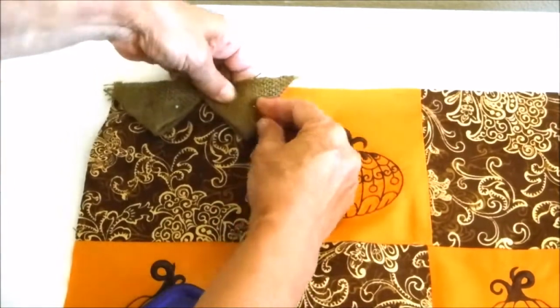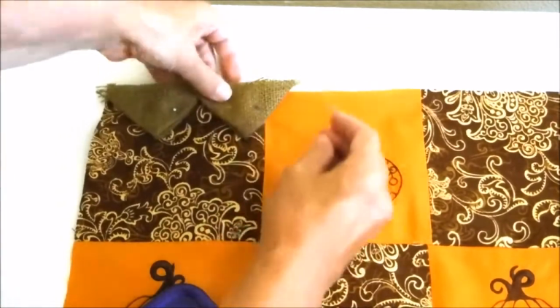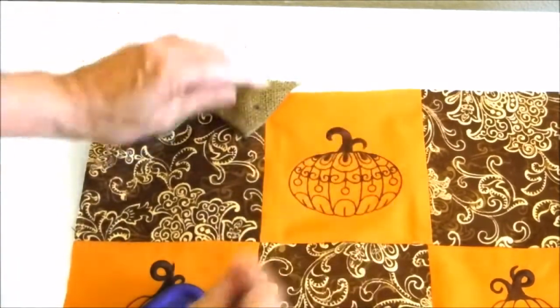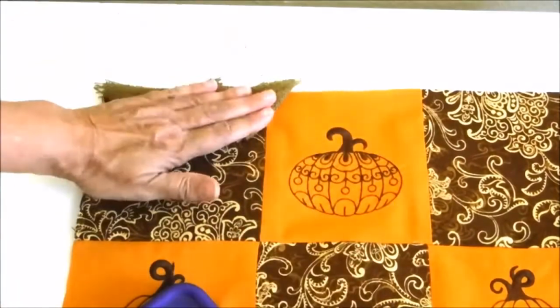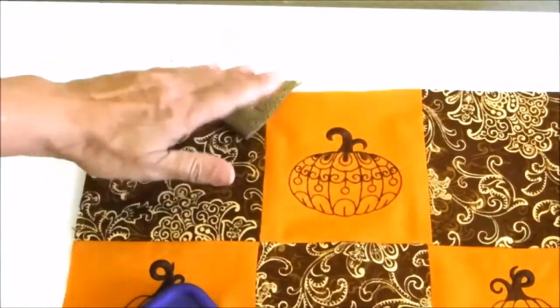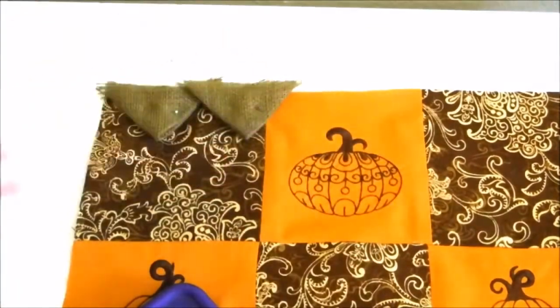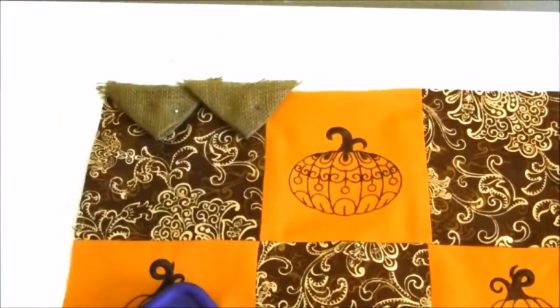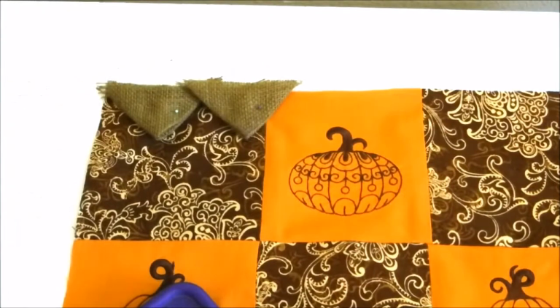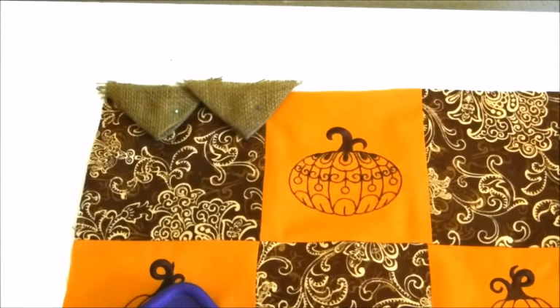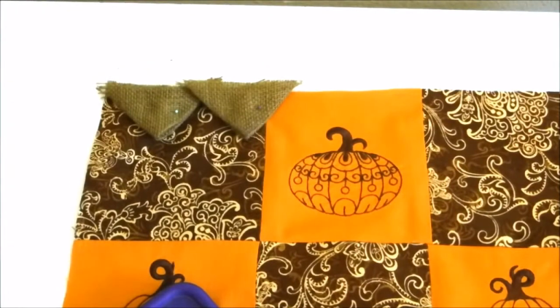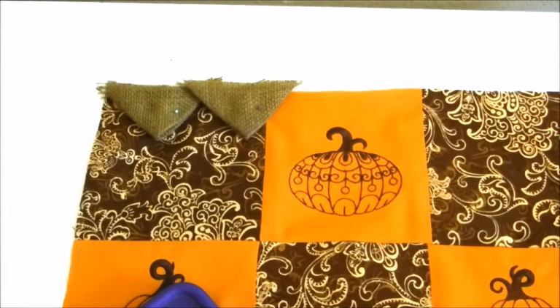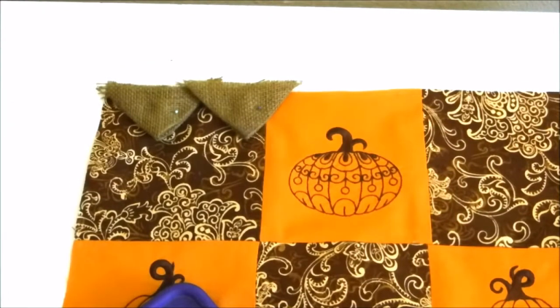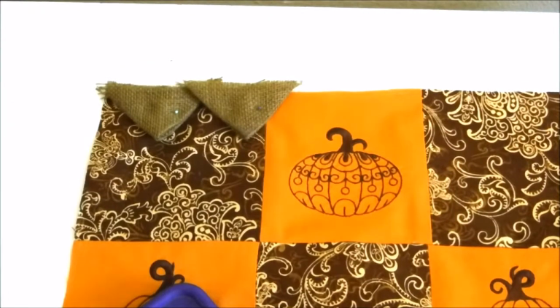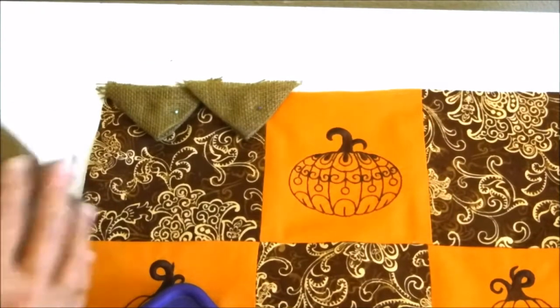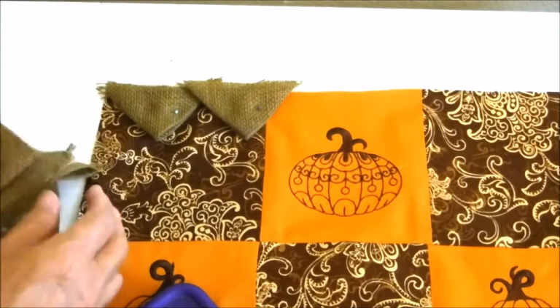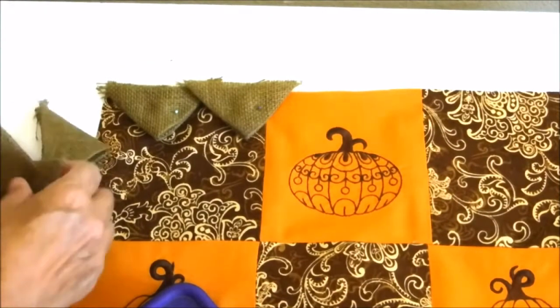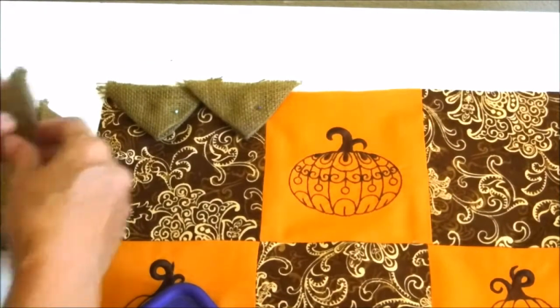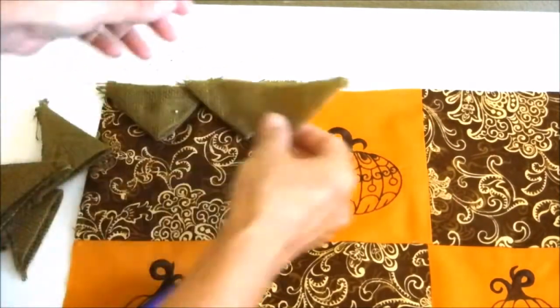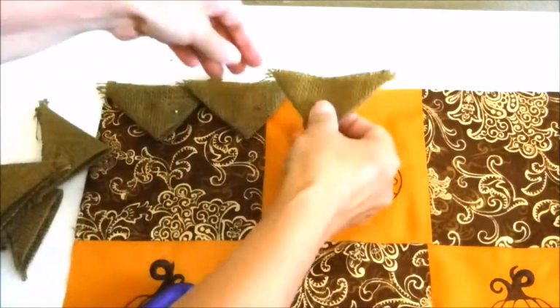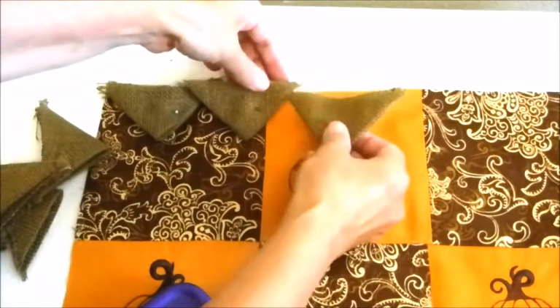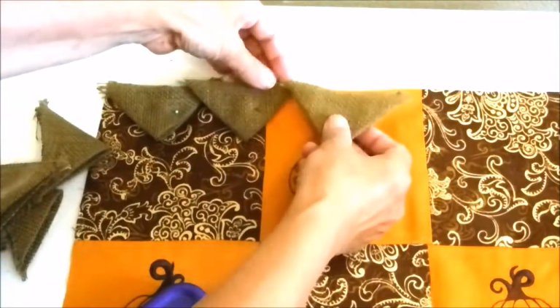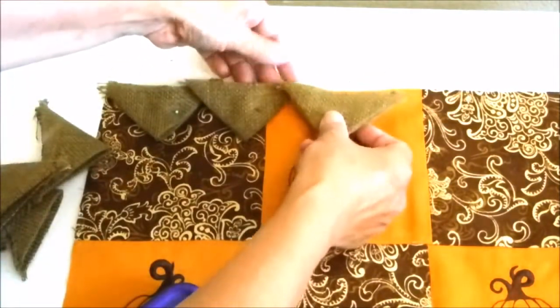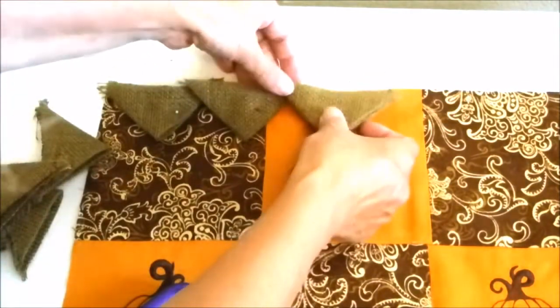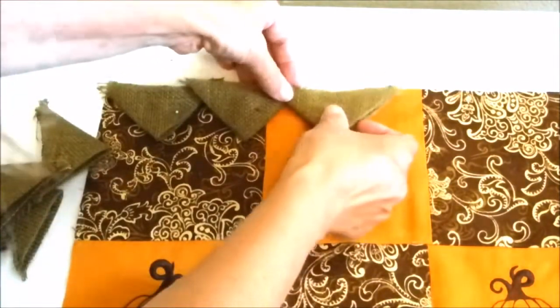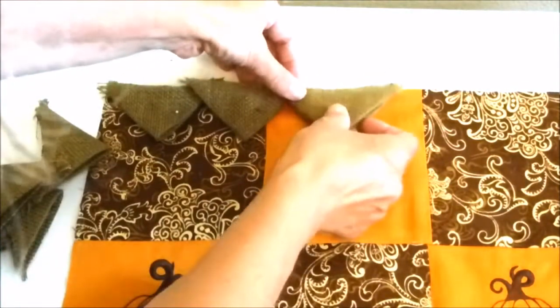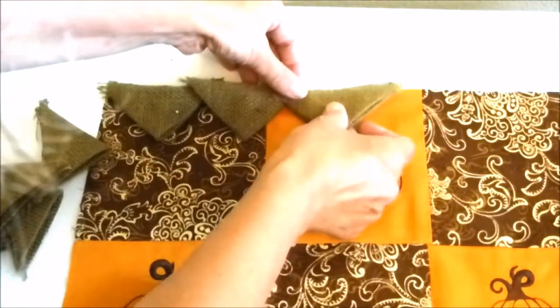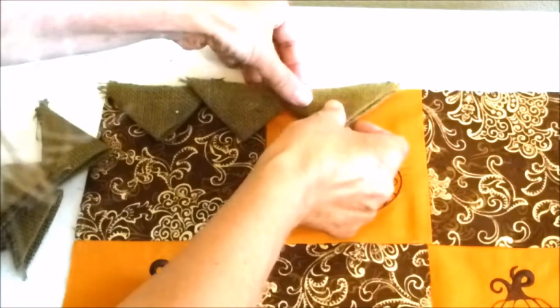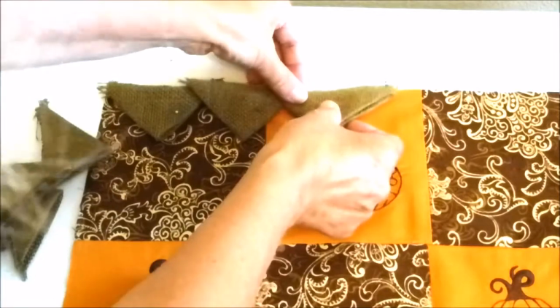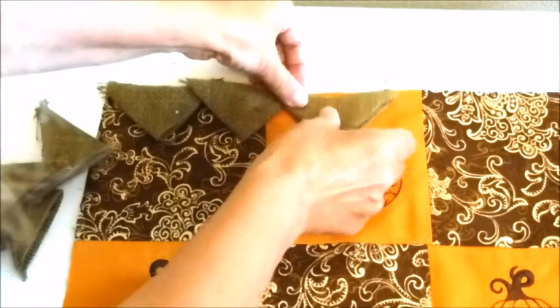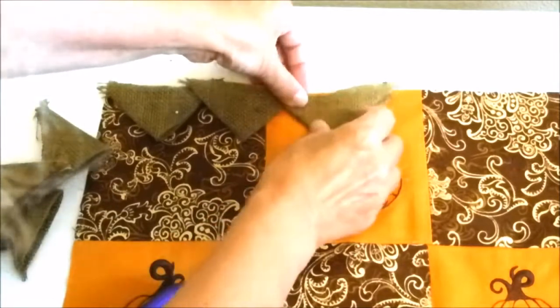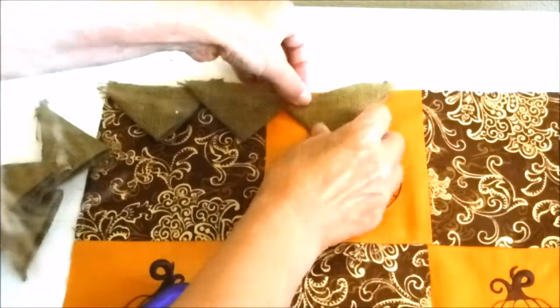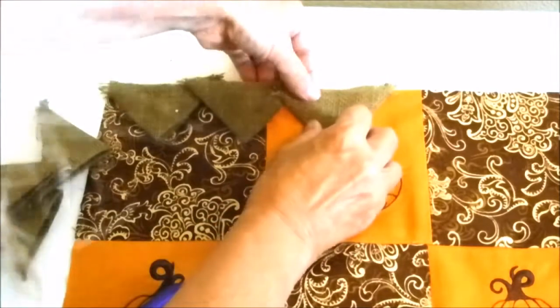After you've pinned the triangles on, you'll want to sew them on about a quarter of an inch away from the edge of the fabric.